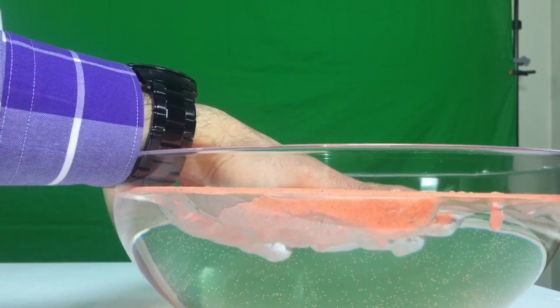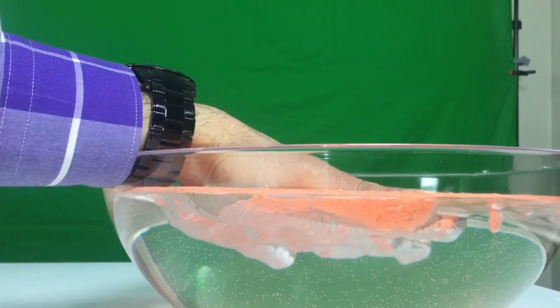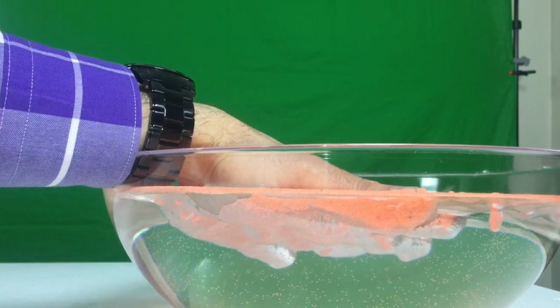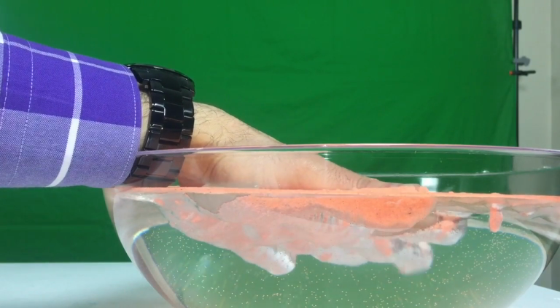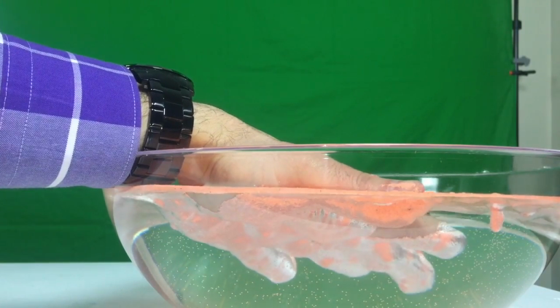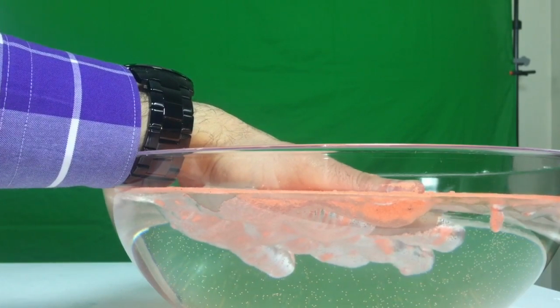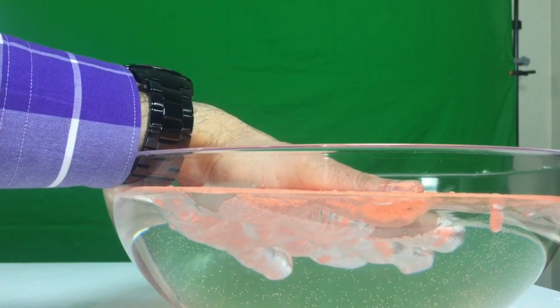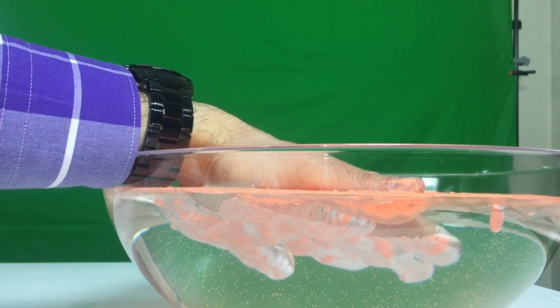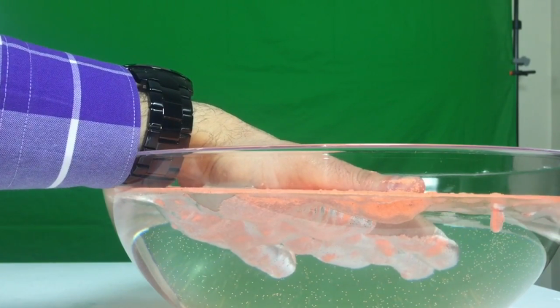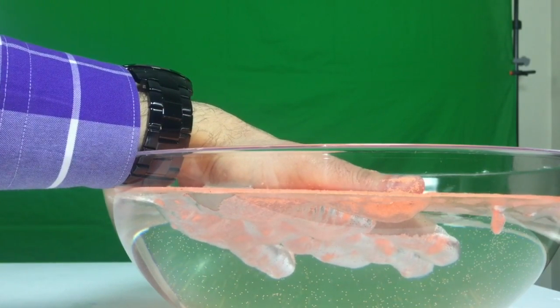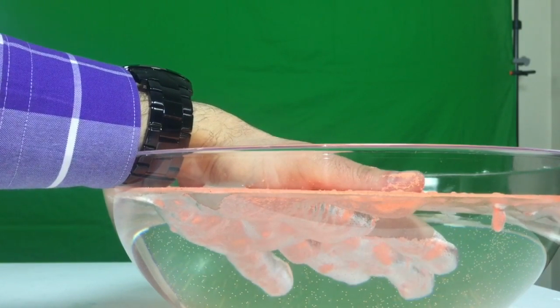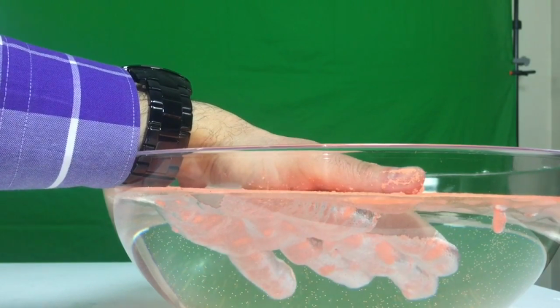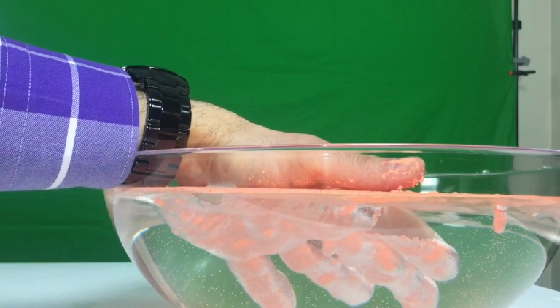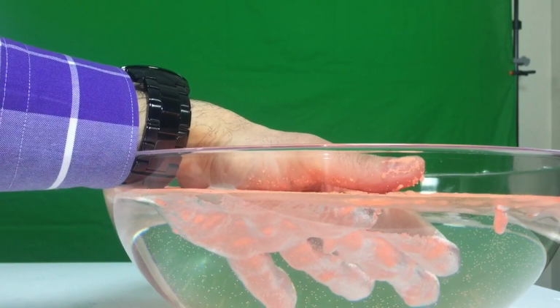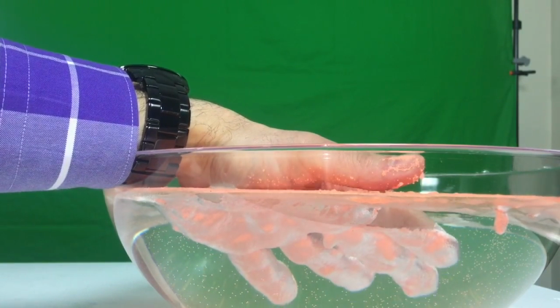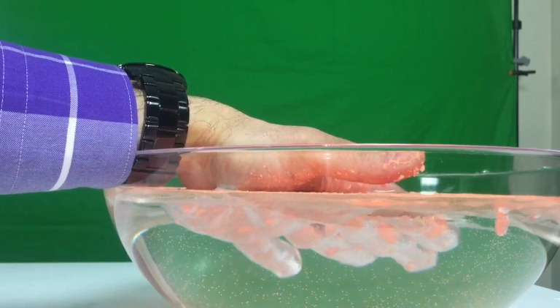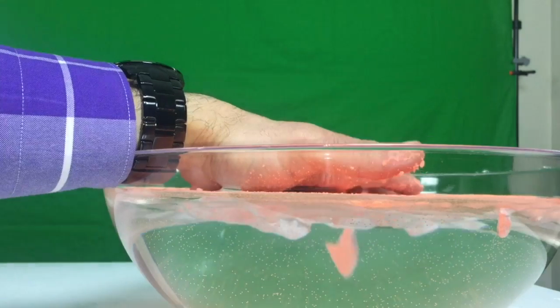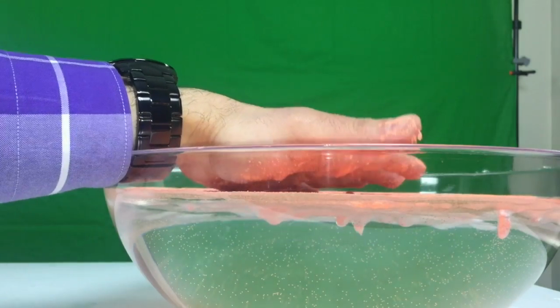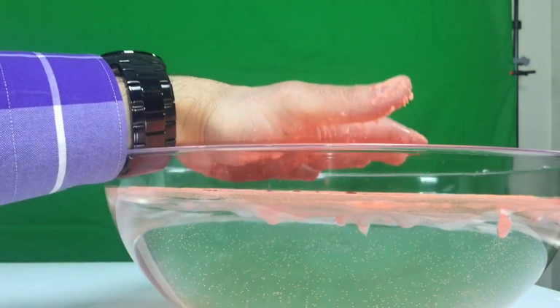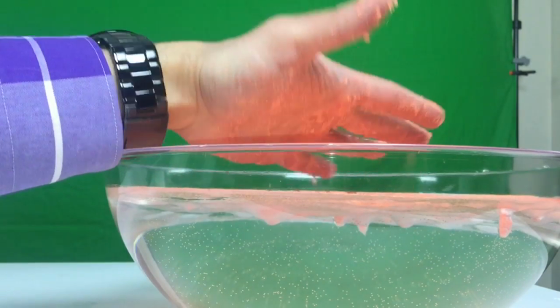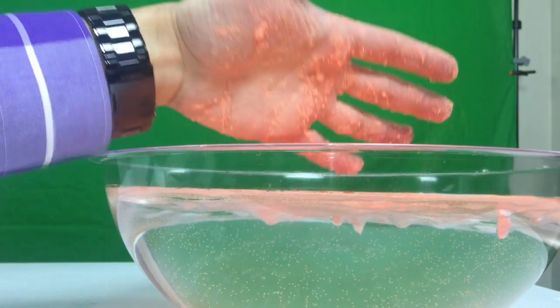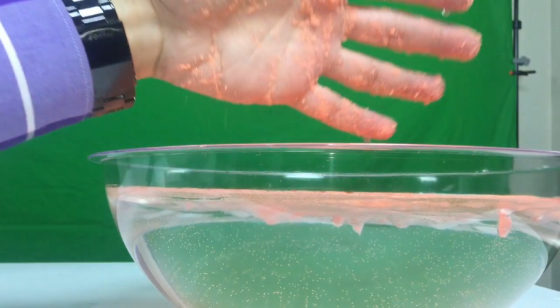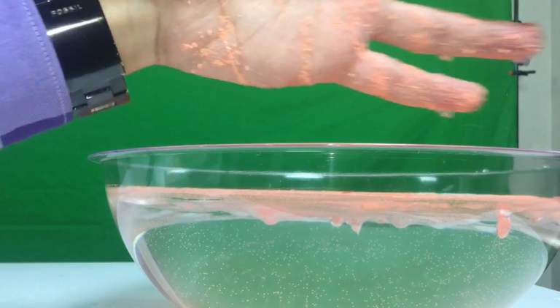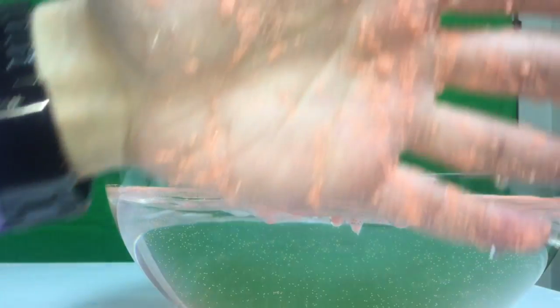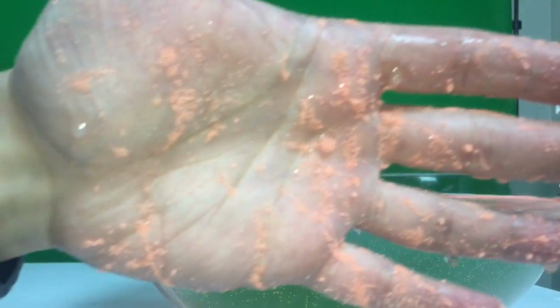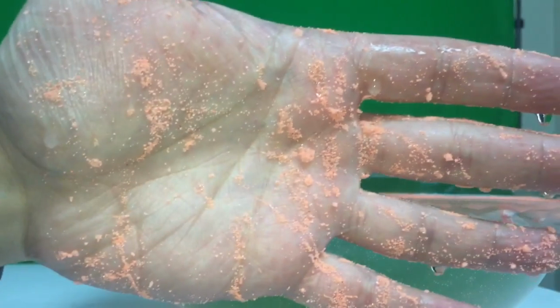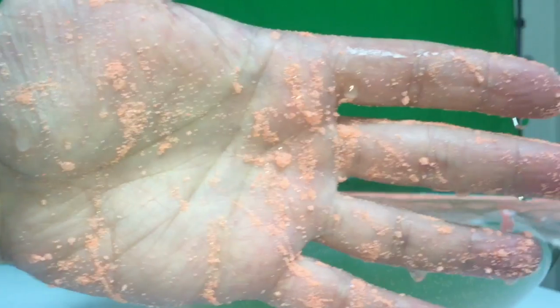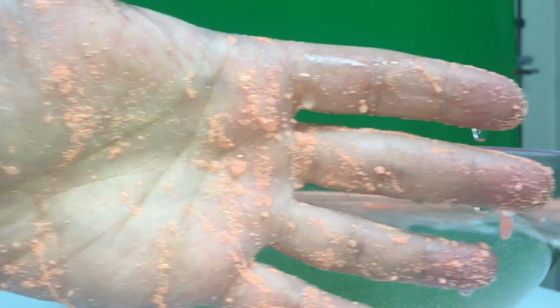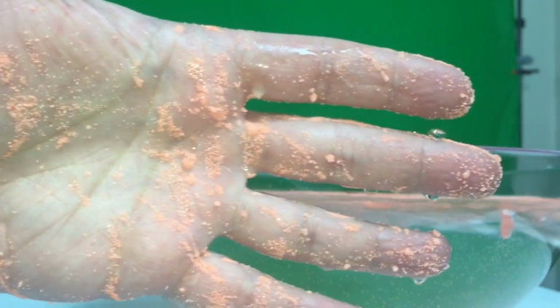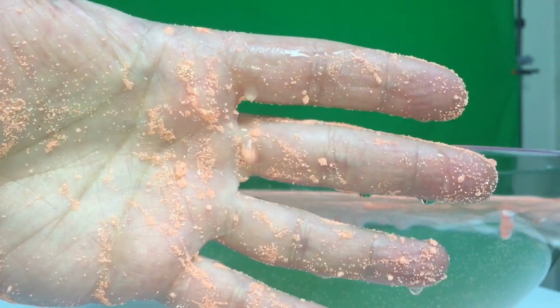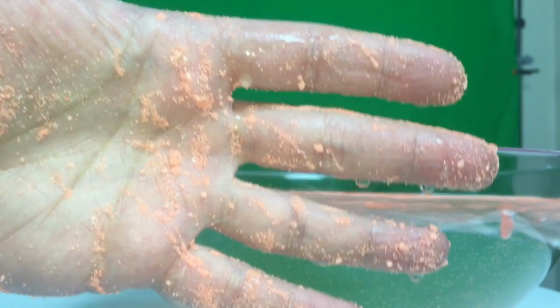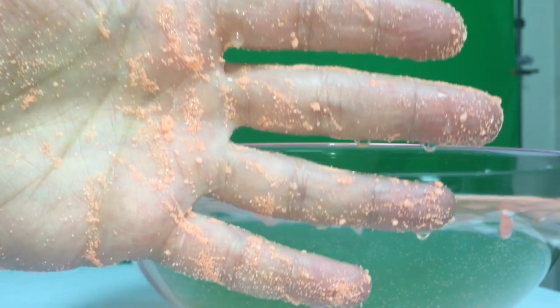Notice how the only part of my hand that's going to be wet — with just a few drops on it — are the parts that the sand did not cover. The rest of my hand is completely dry.